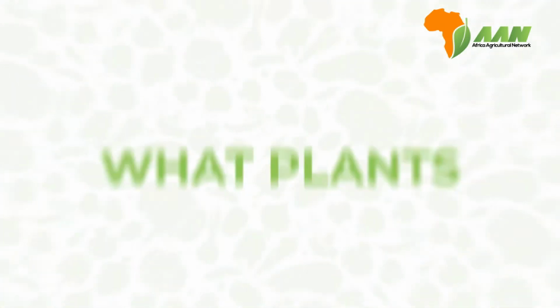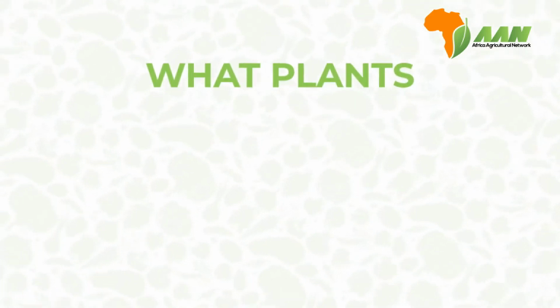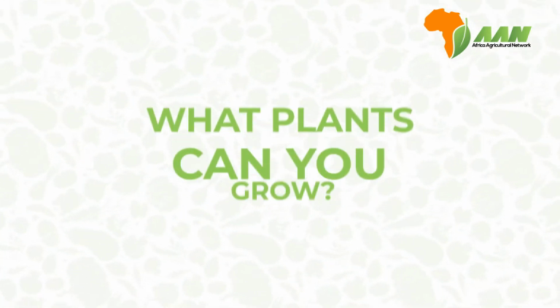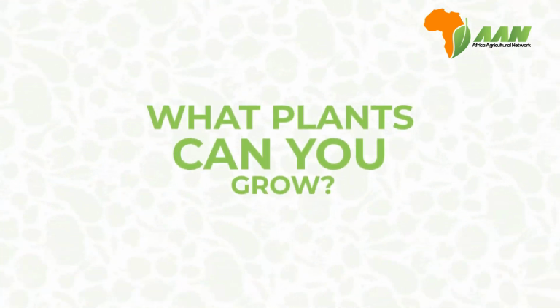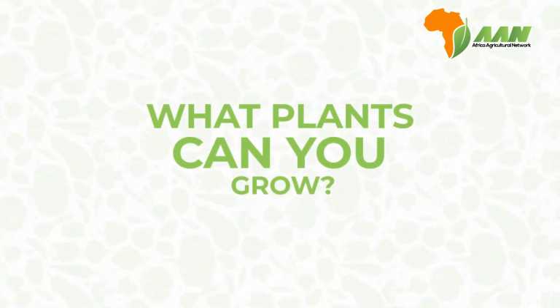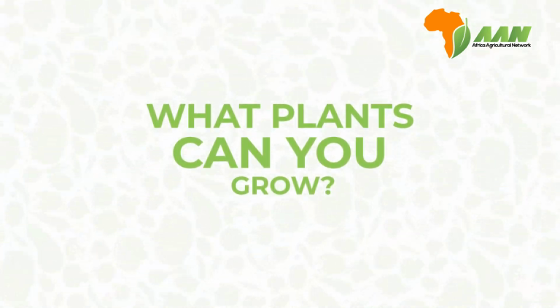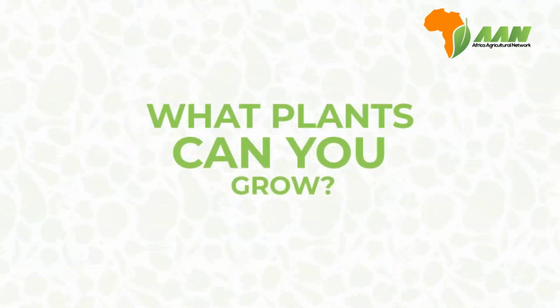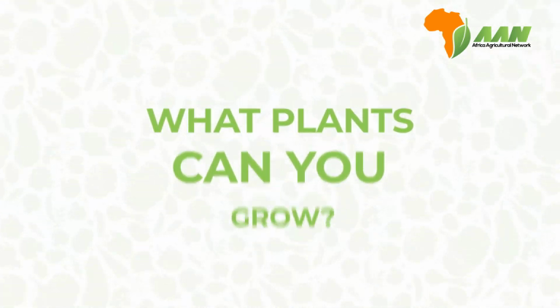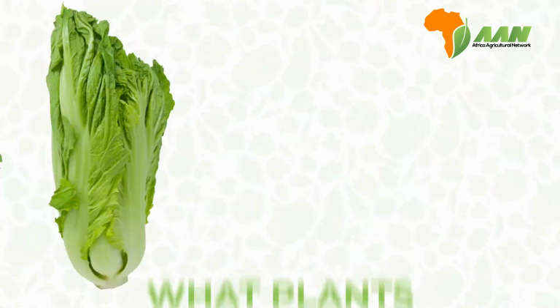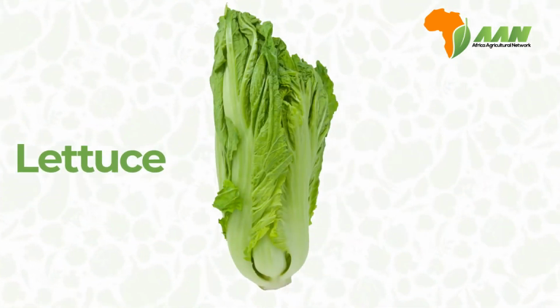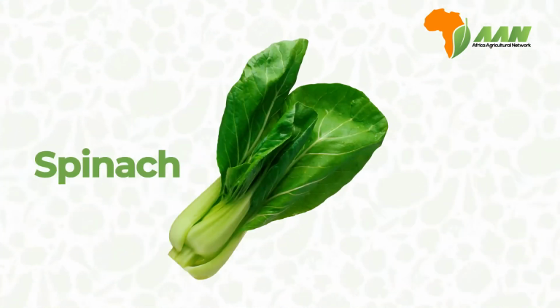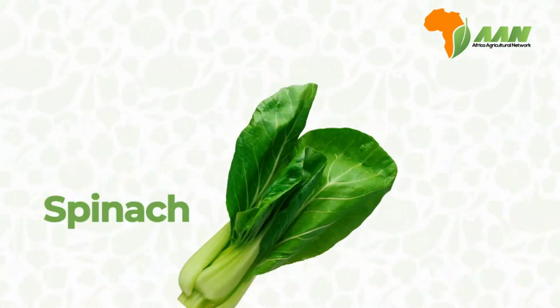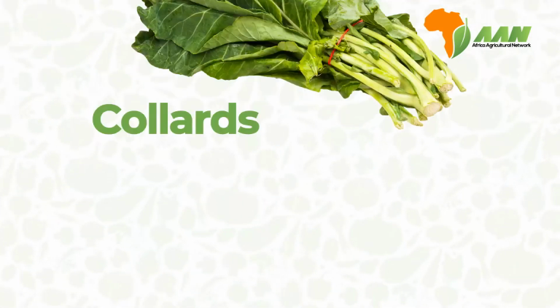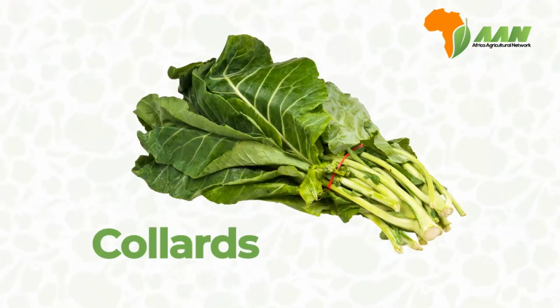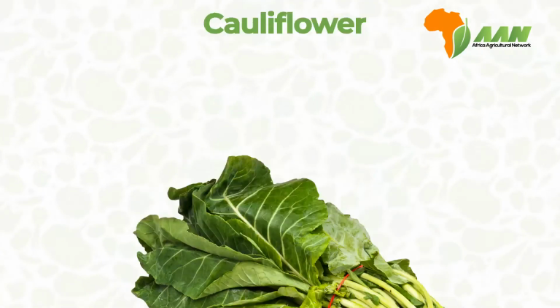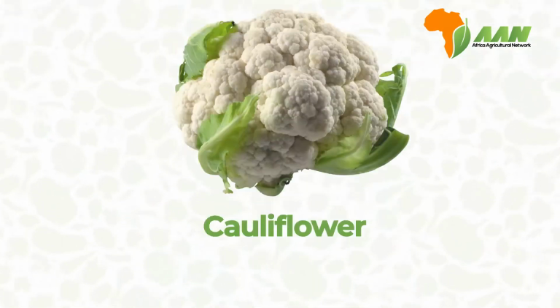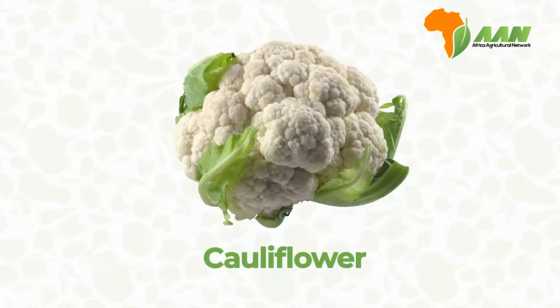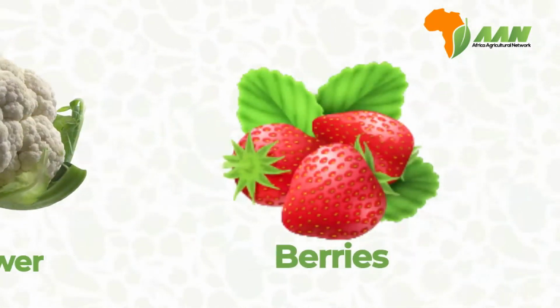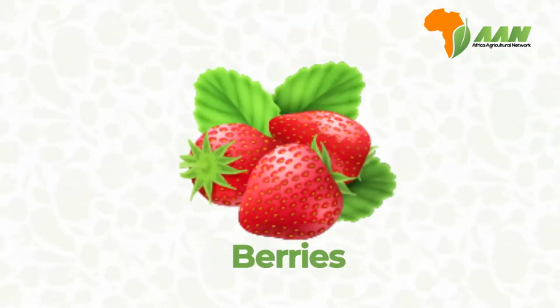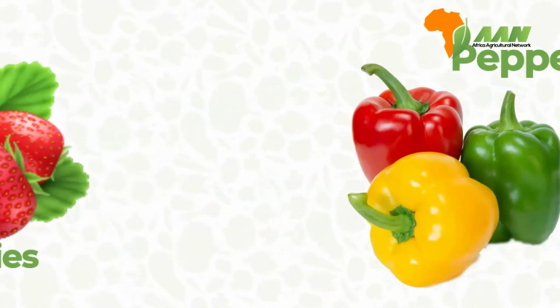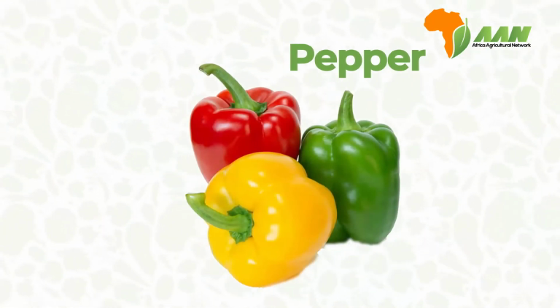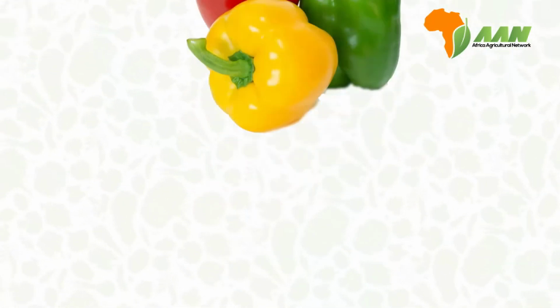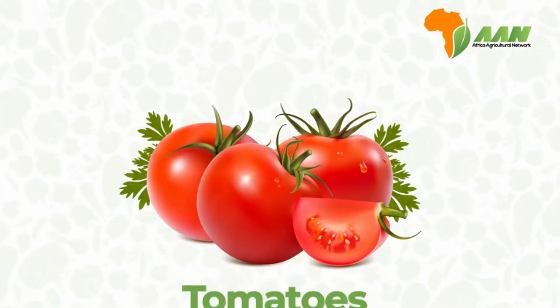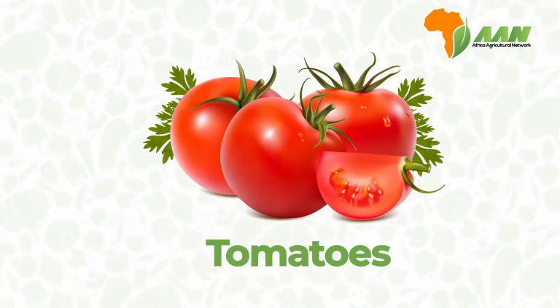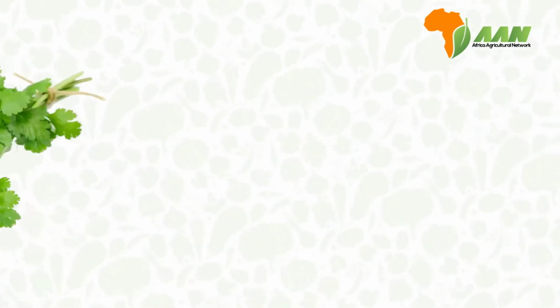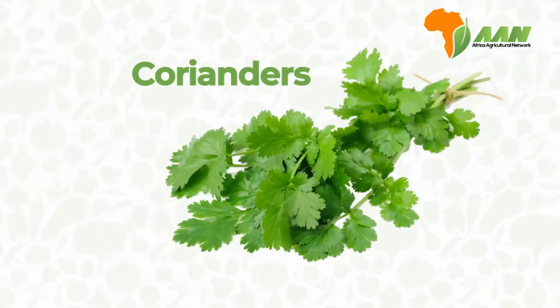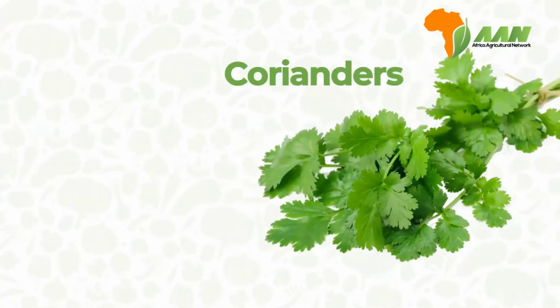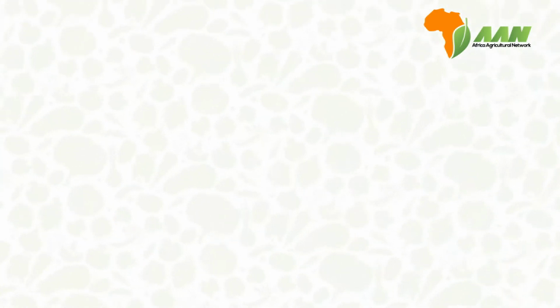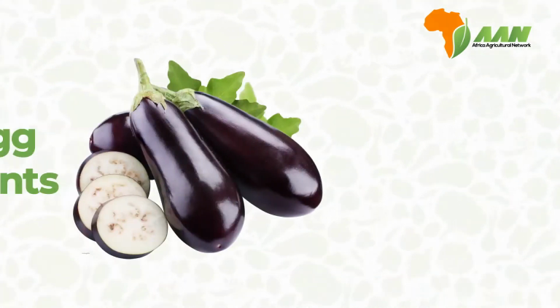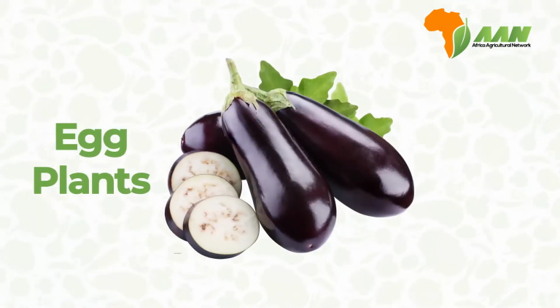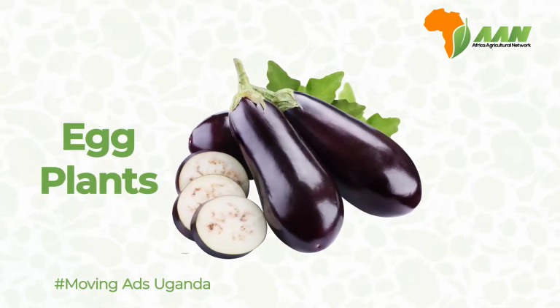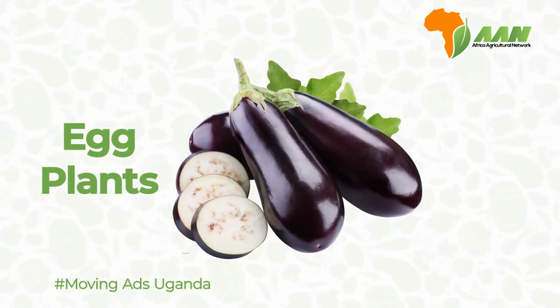So, what plants can you grow using this method? Lettuce, spinach, collards, cauliflower, berries, peppers, tomatoes, coriander, eggplants, and so many more.